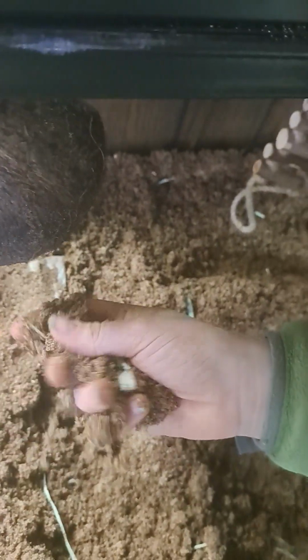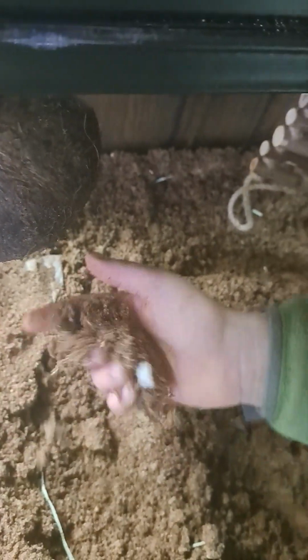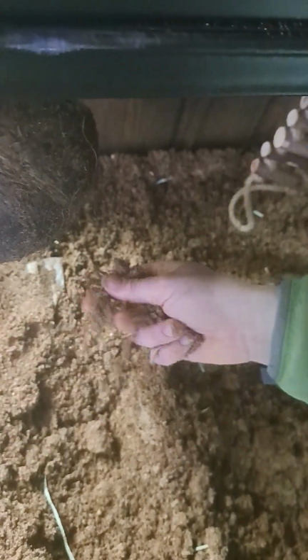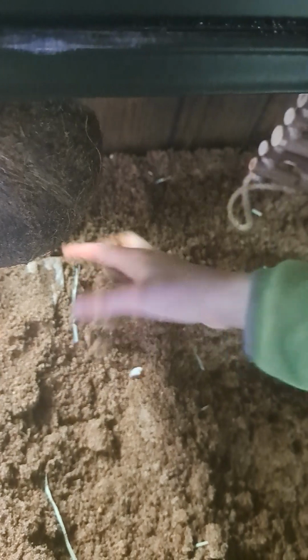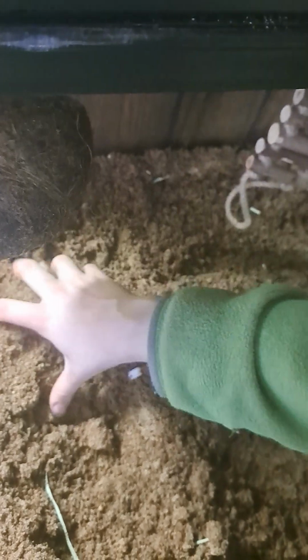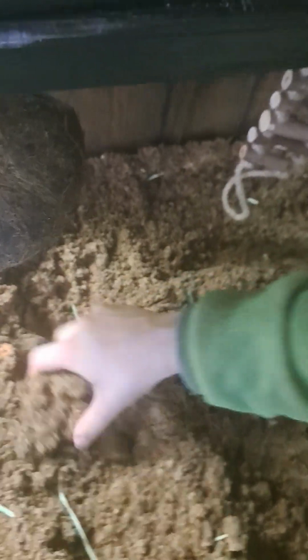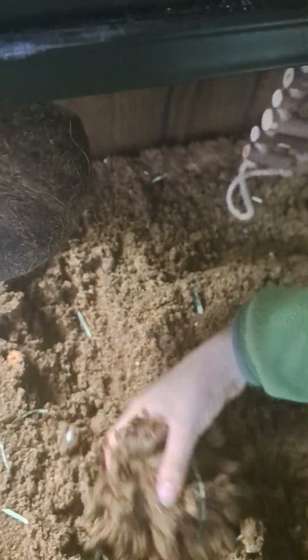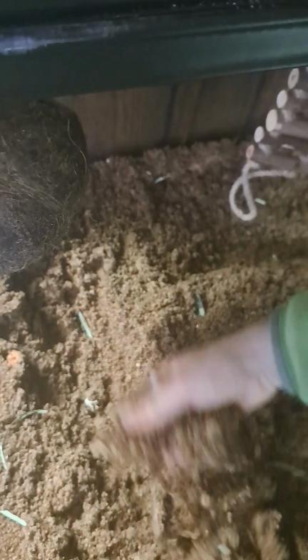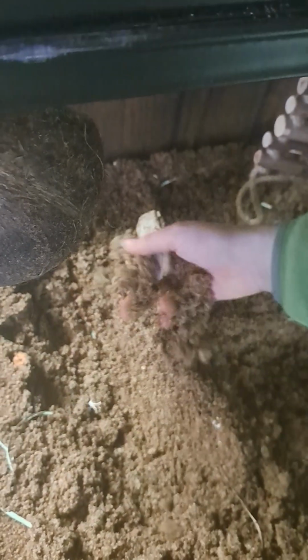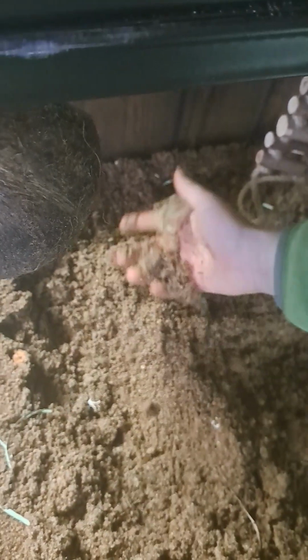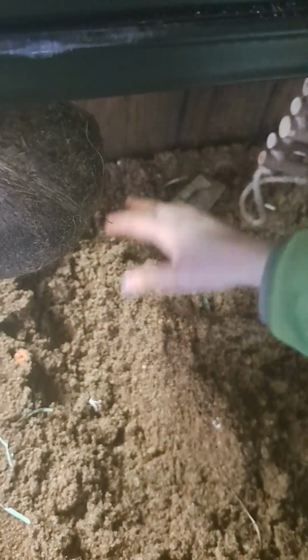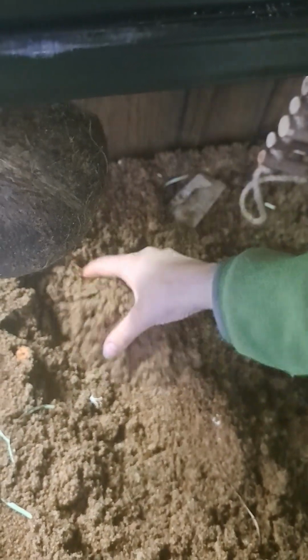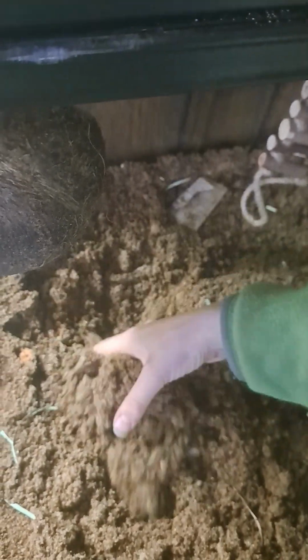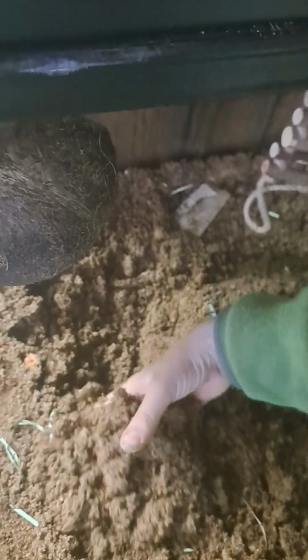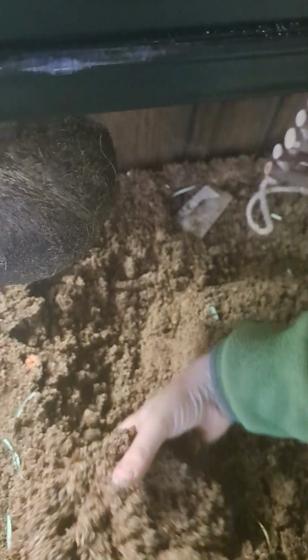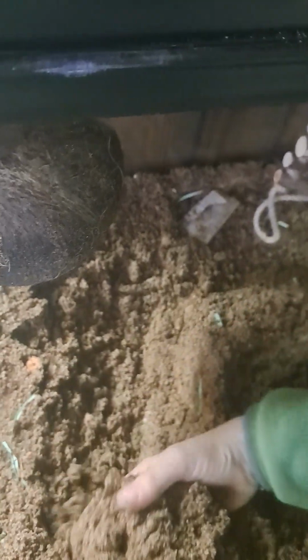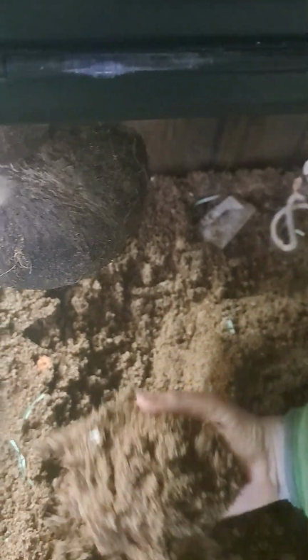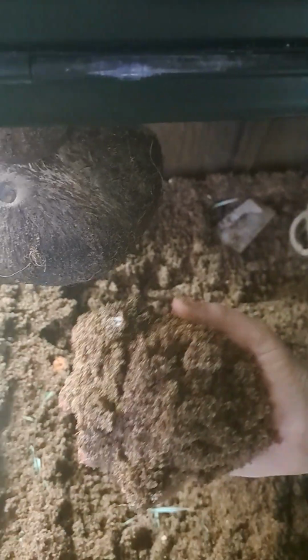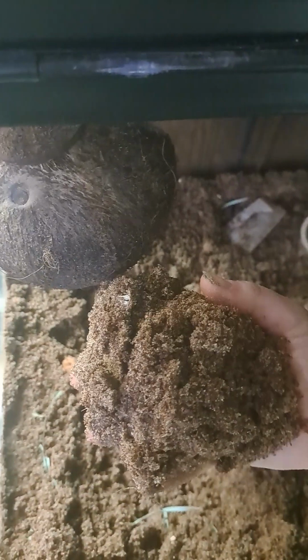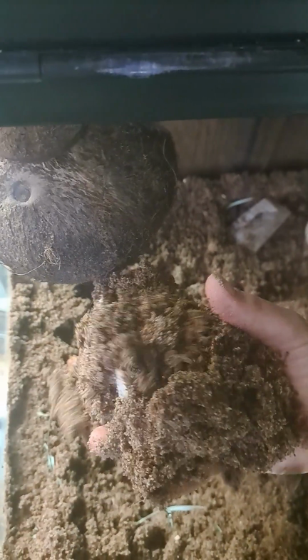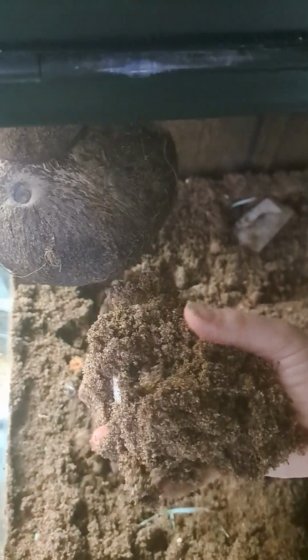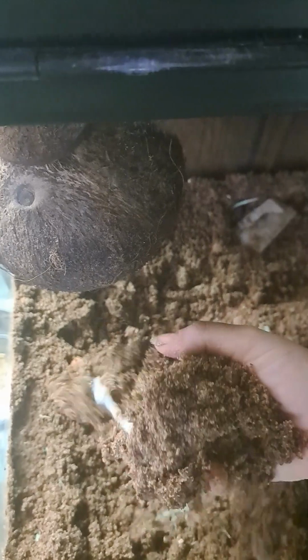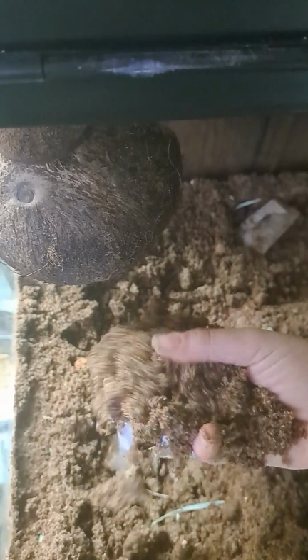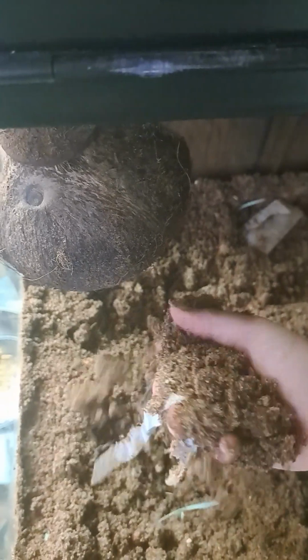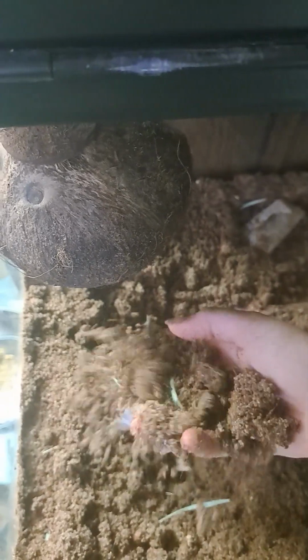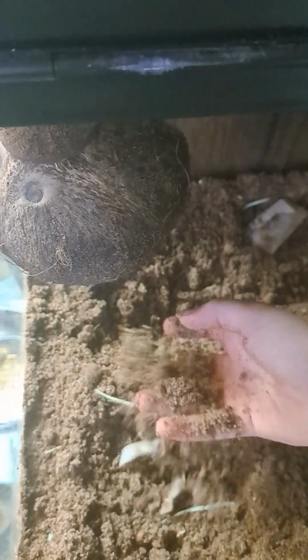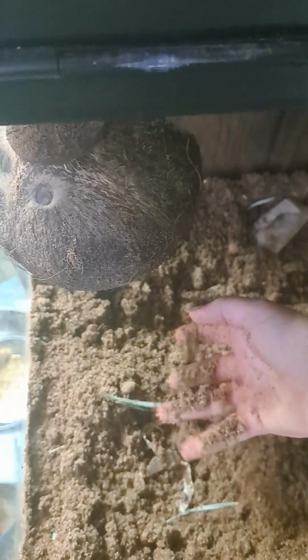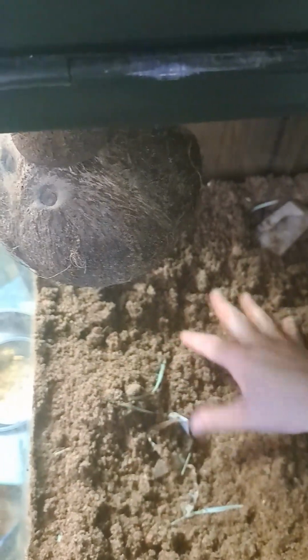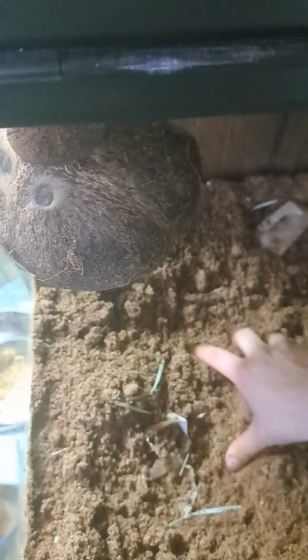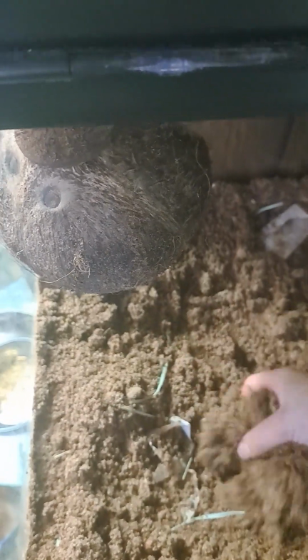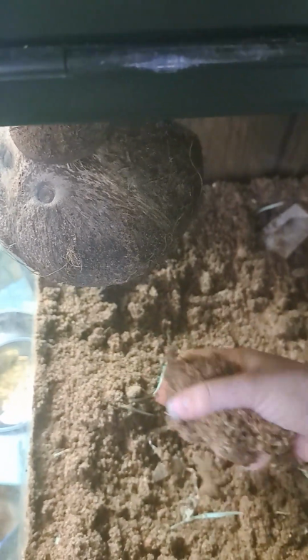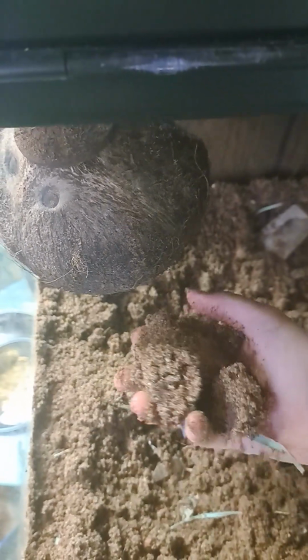Since it's mainly sand, I don't think it should raise humidity too much, especially since there is a wire lid on here. But like I said before, it shouldn't be a worry.